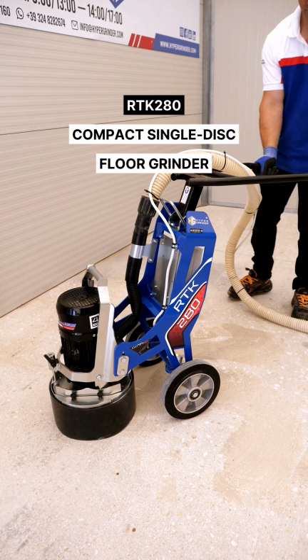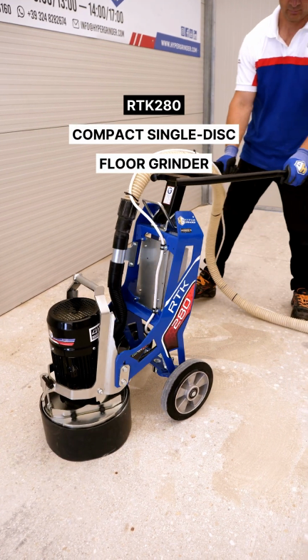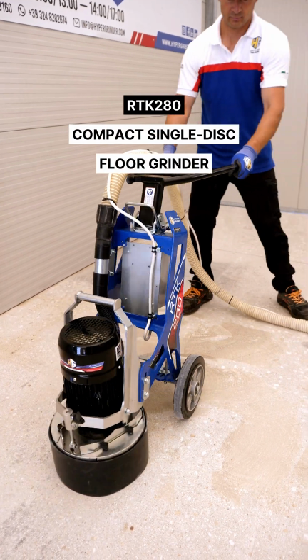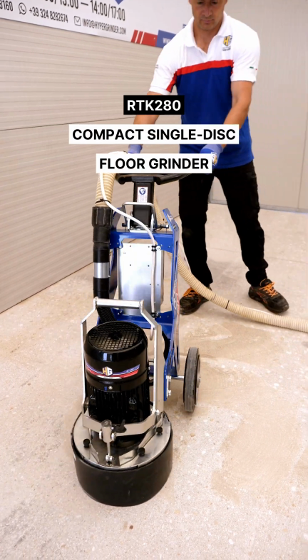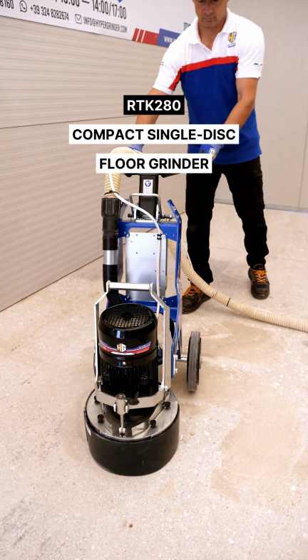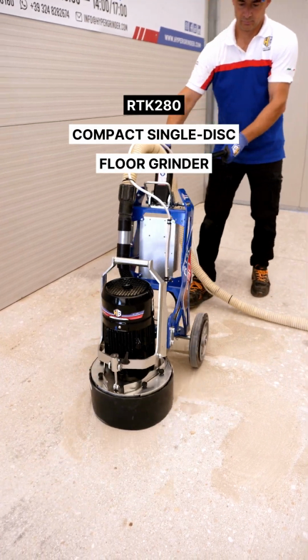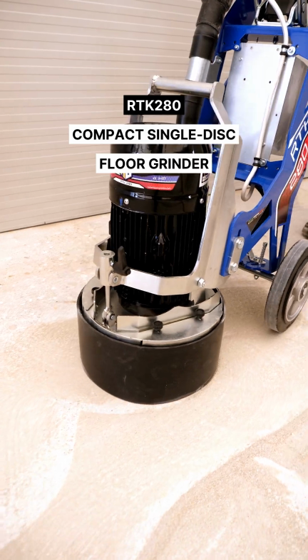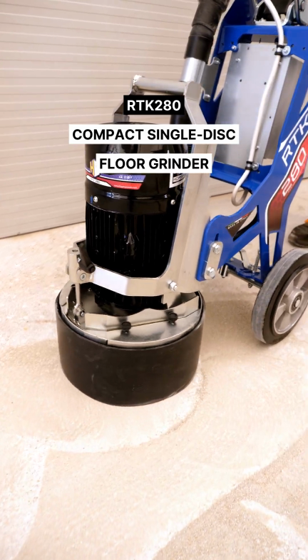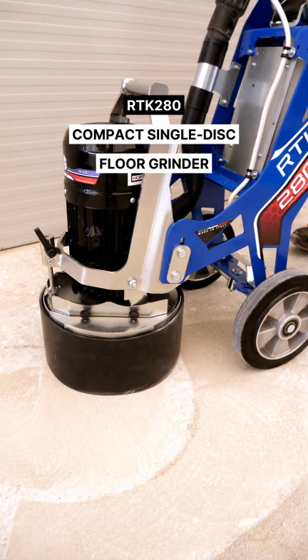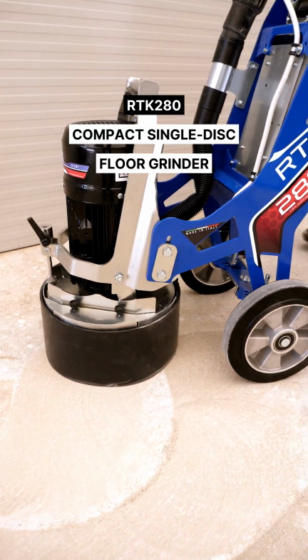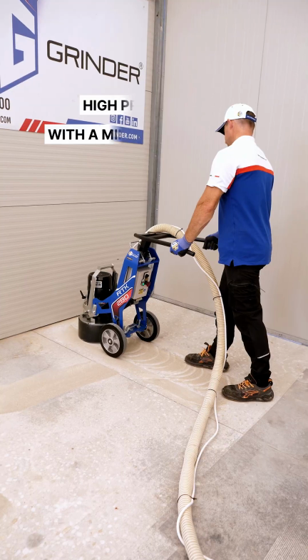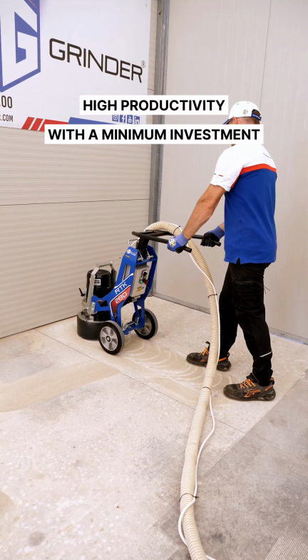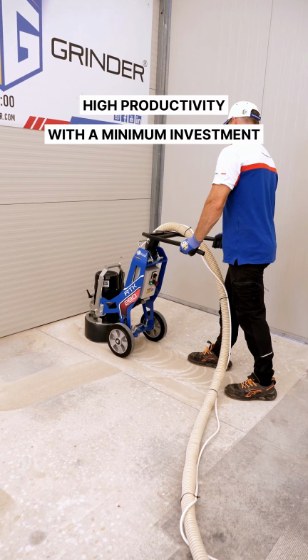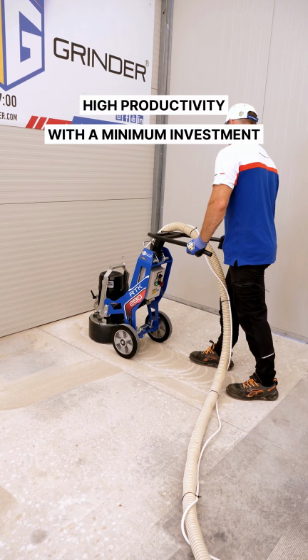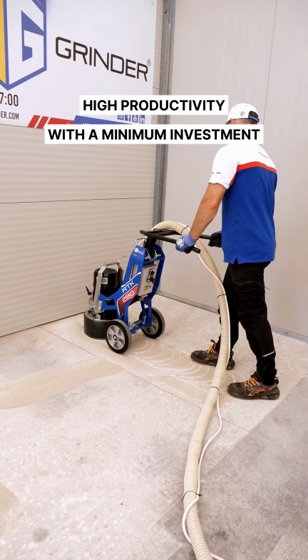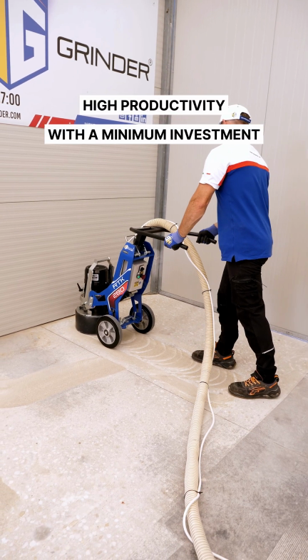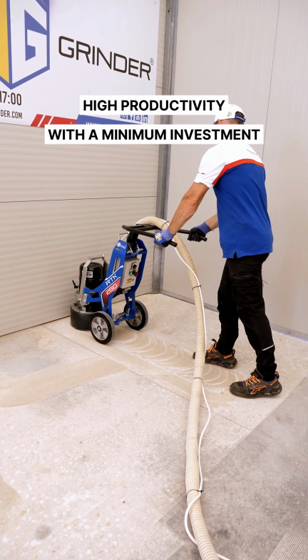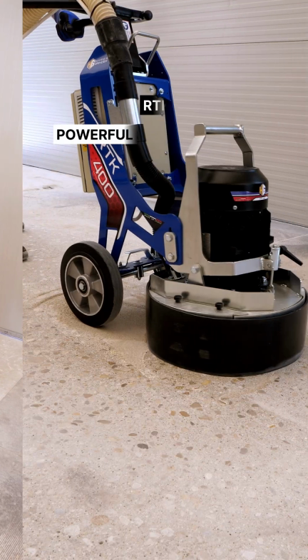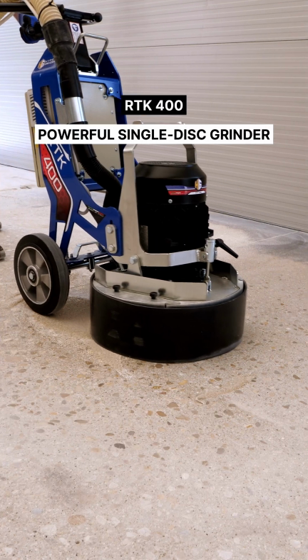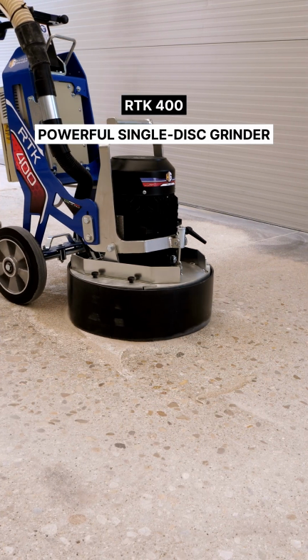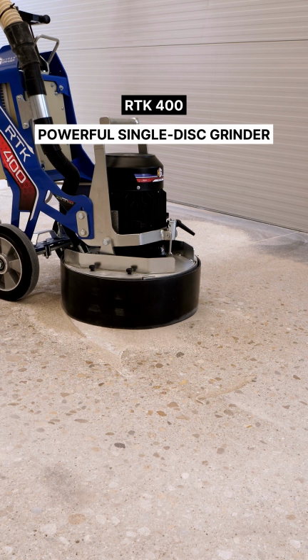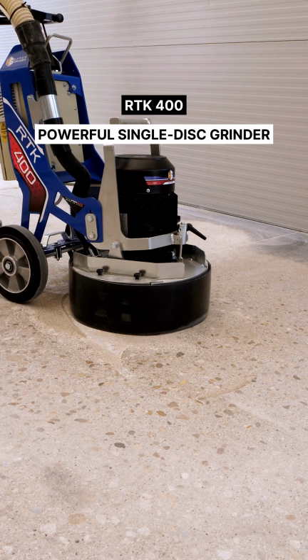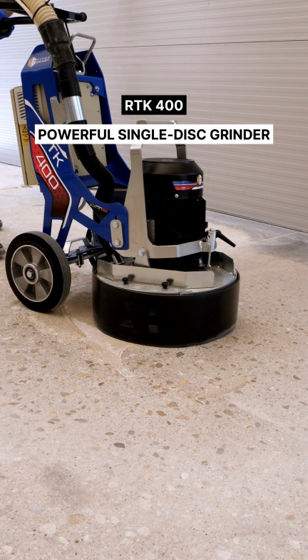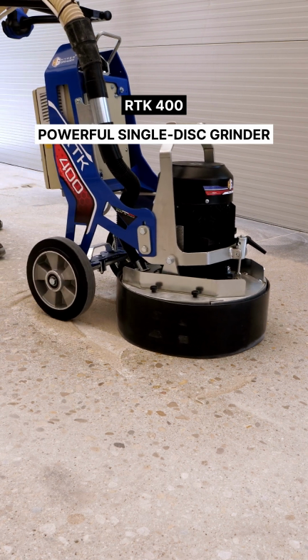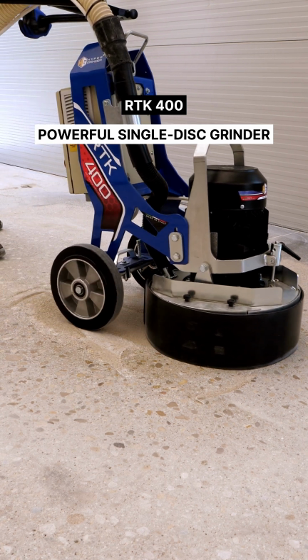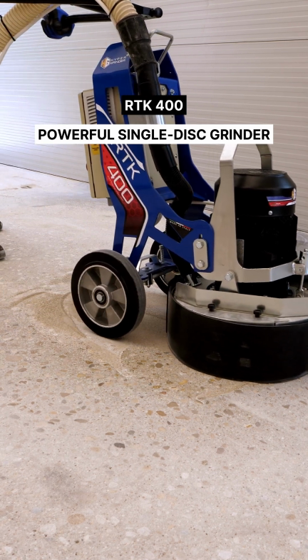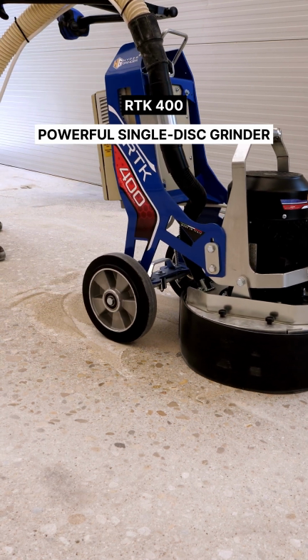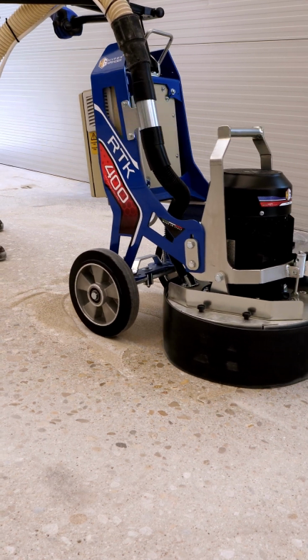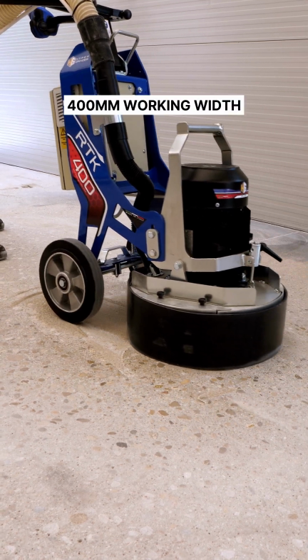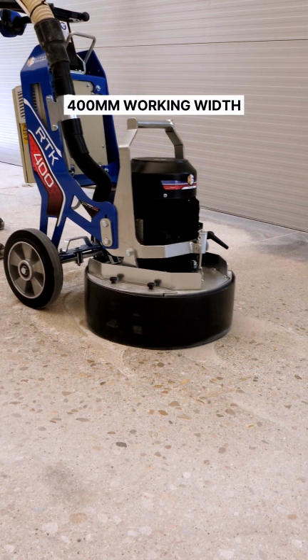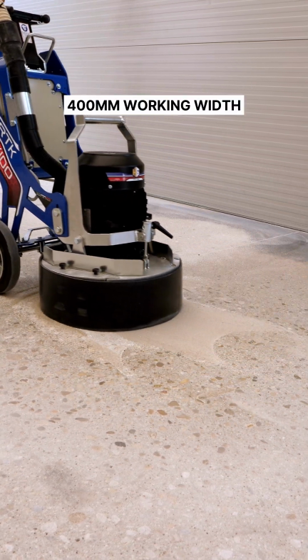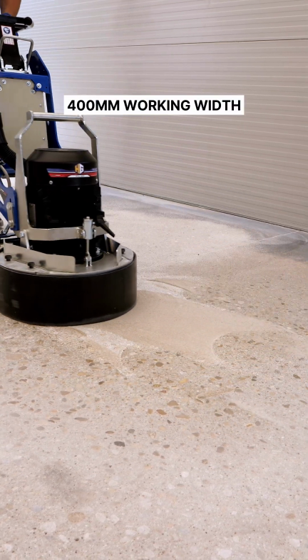RTK 280 — compact single-disc floor grinder, high productivity with a minimum investment. RTK 400 — powerful single-disc grinder with a 400-millimeter working width.